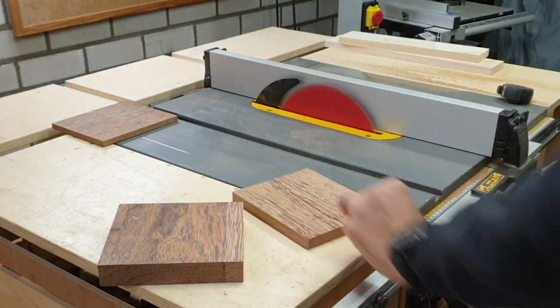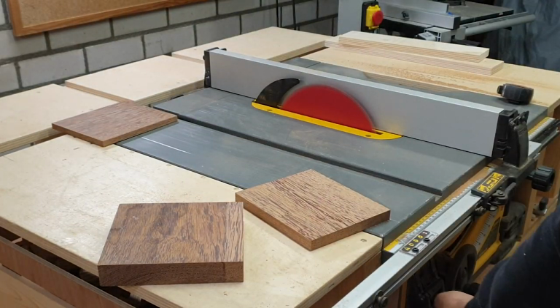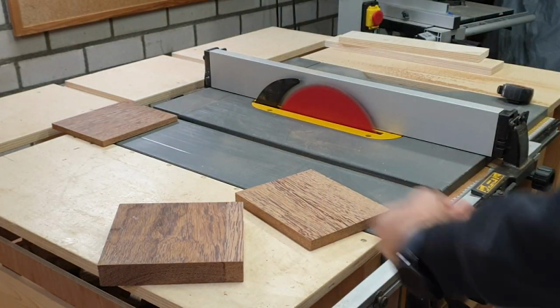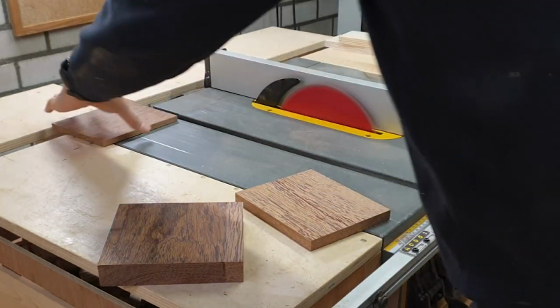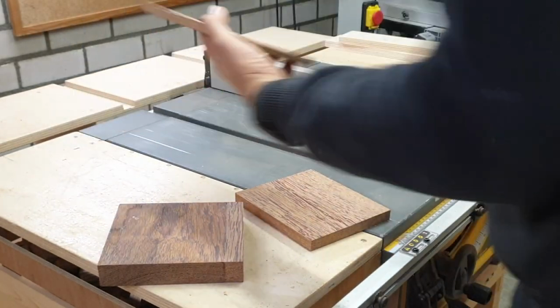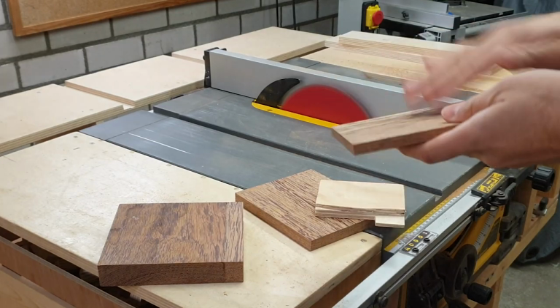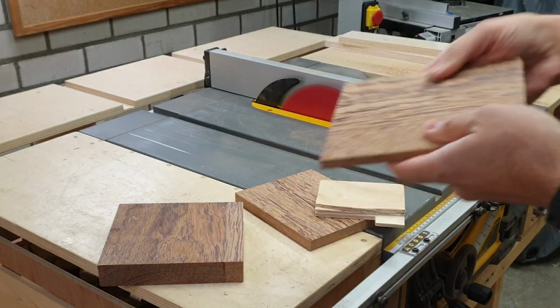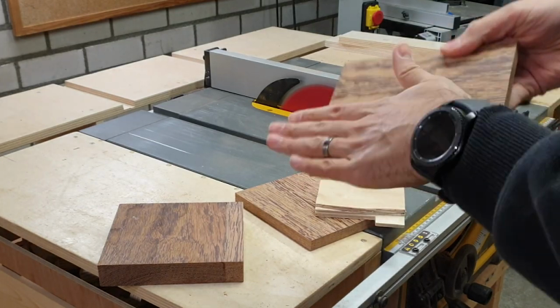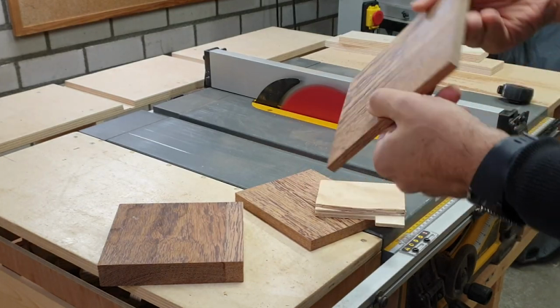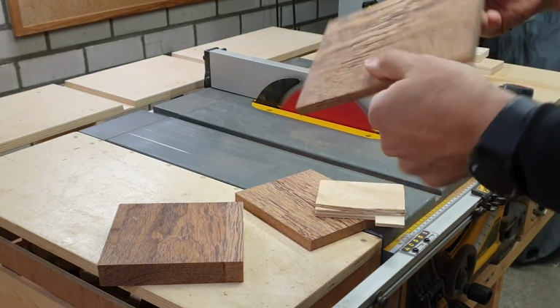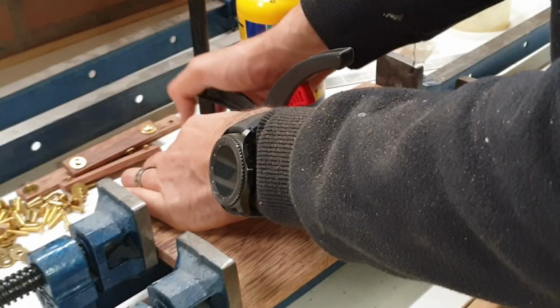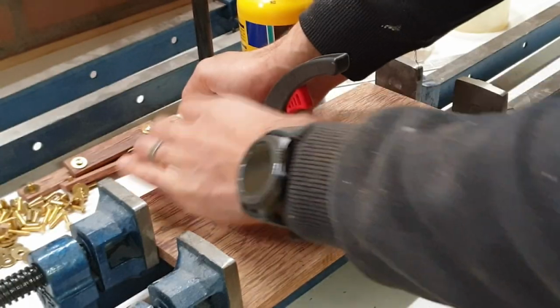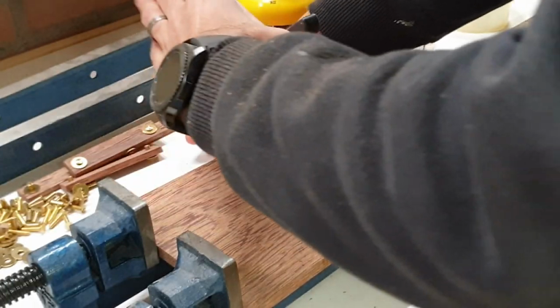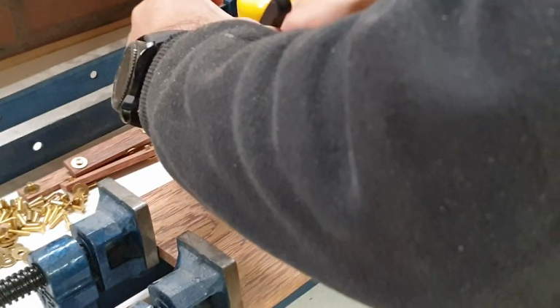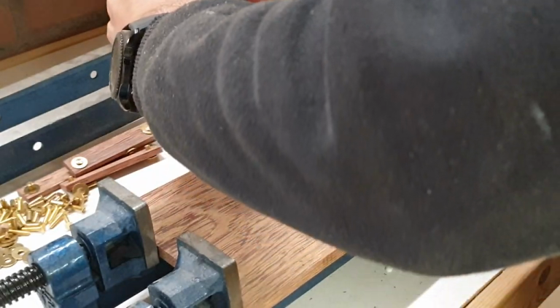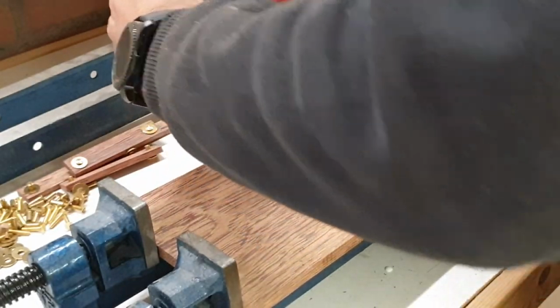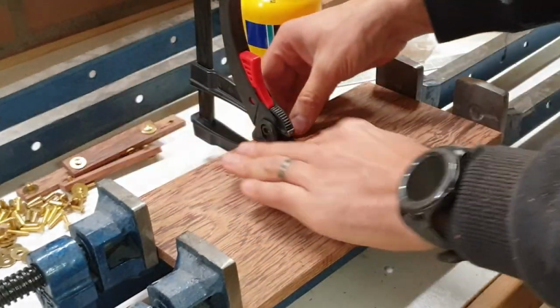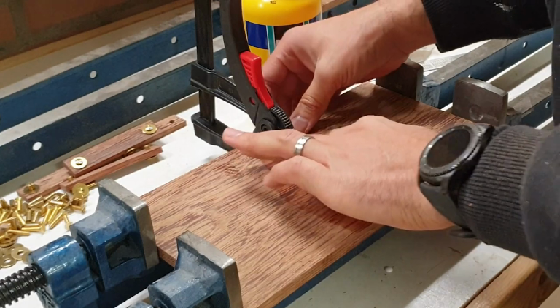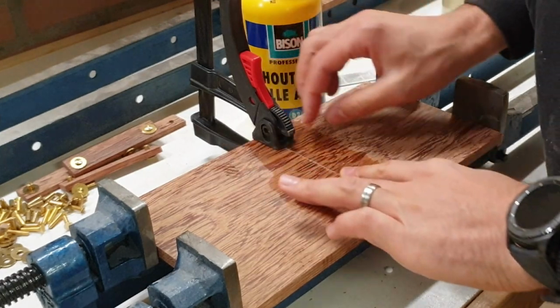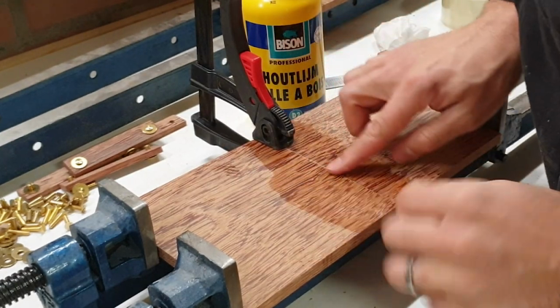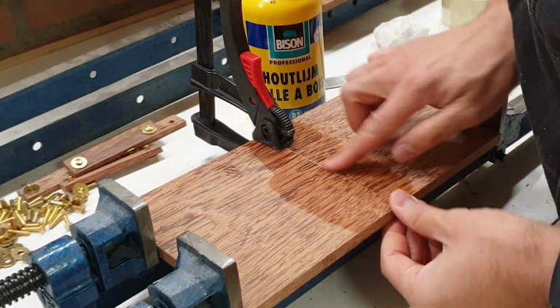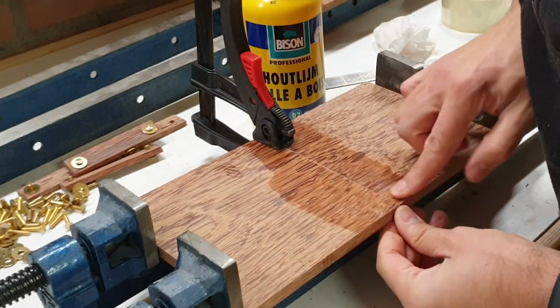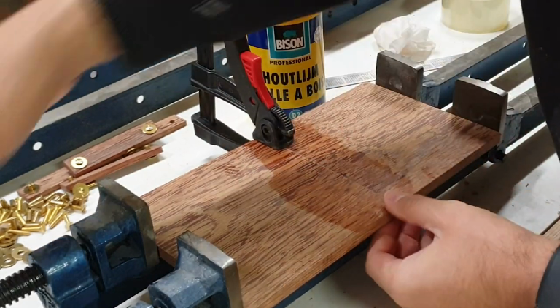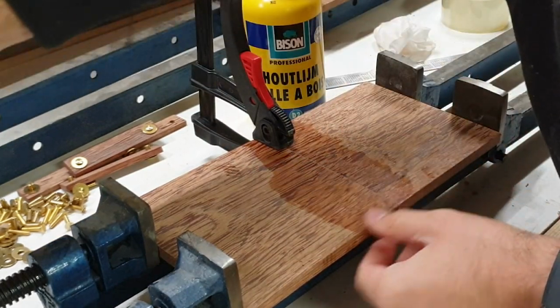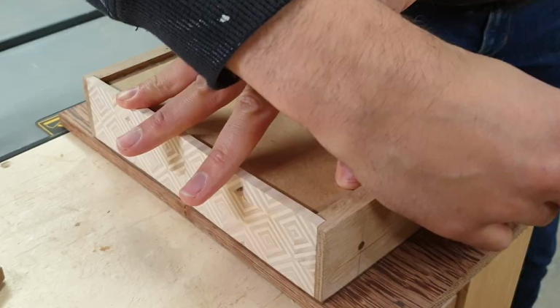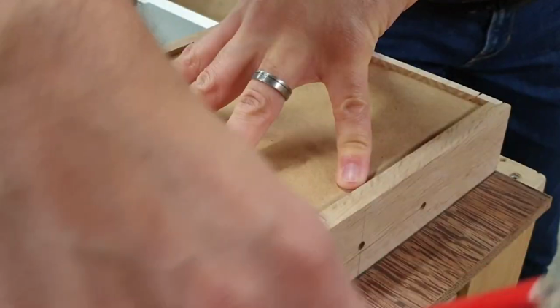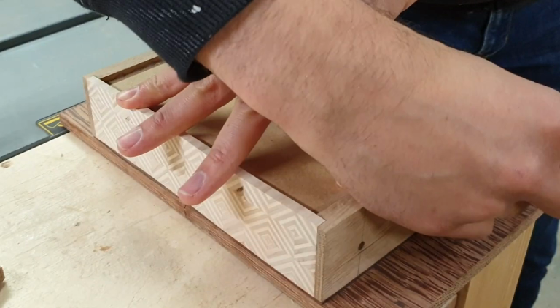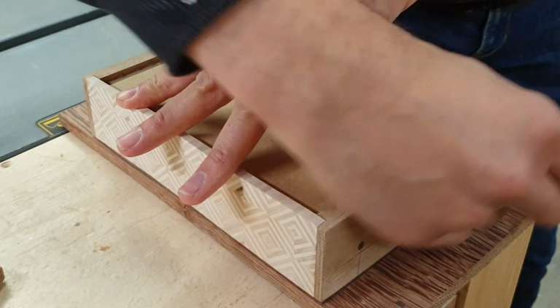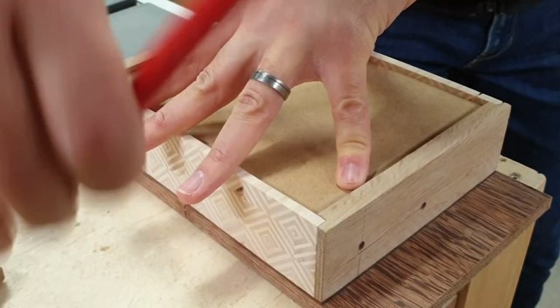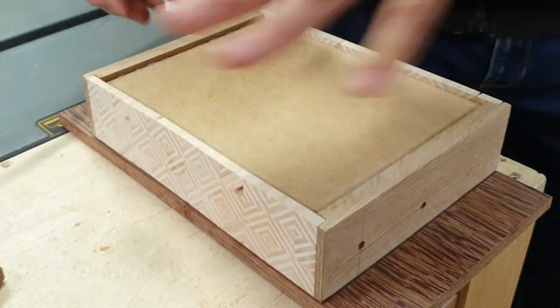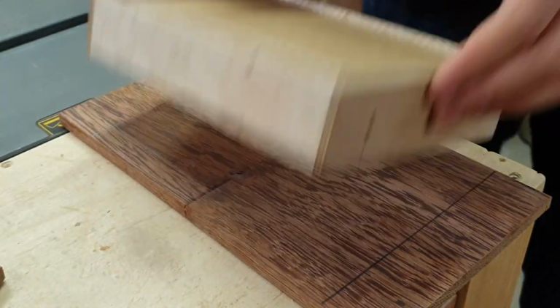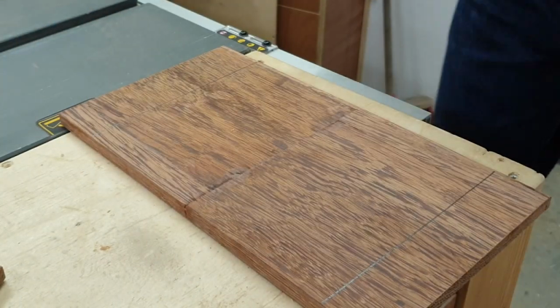For the lid, I didn't have a piece wide enough, so I re-sawed the piece and re-glued it together so it fit as a lid. That worked out fine — I just used glue, no biscuits or any other joinery, just a butt joint.